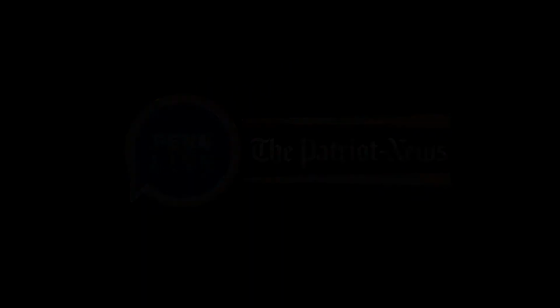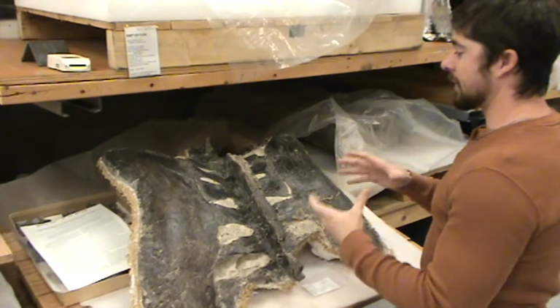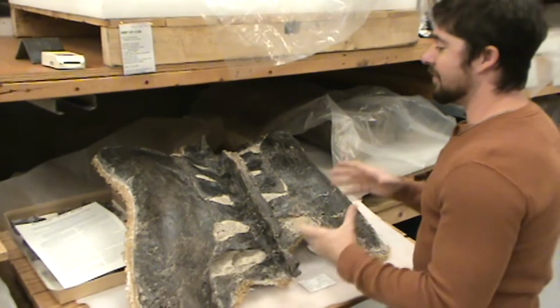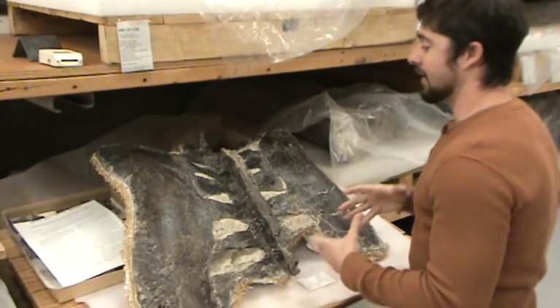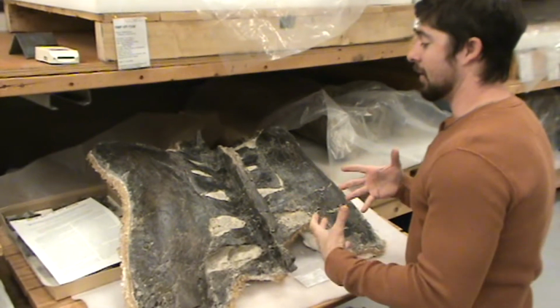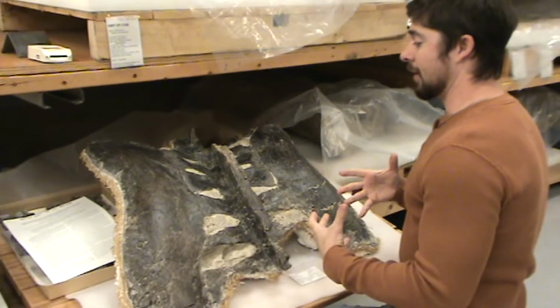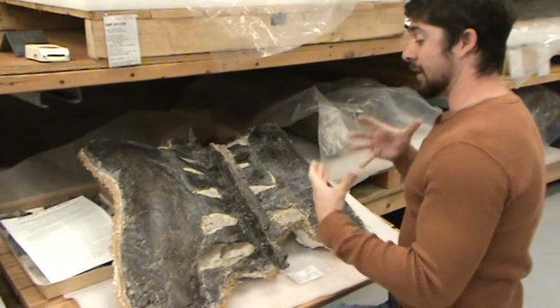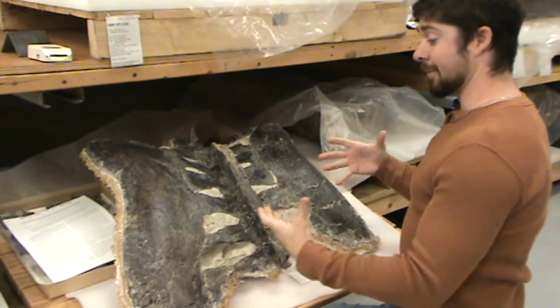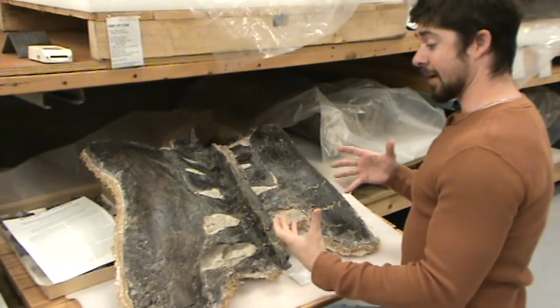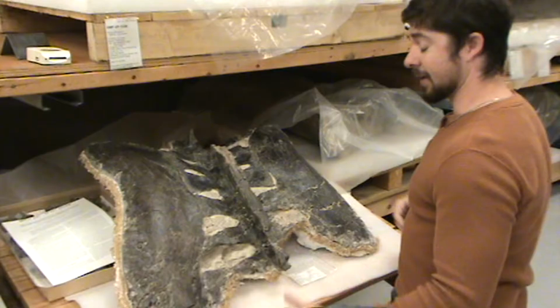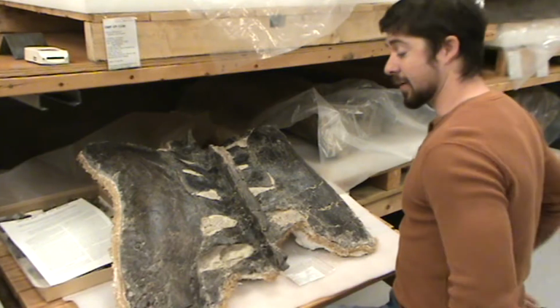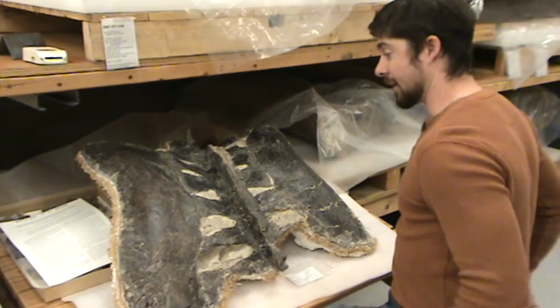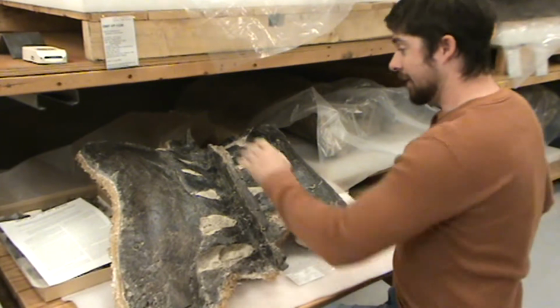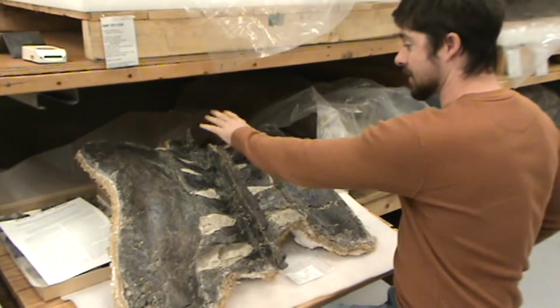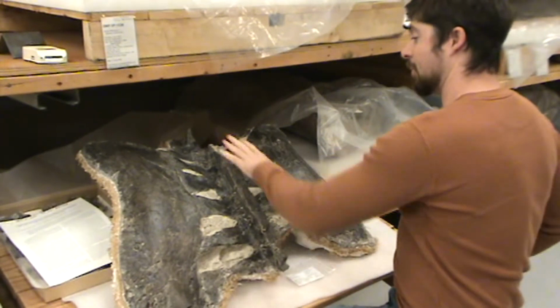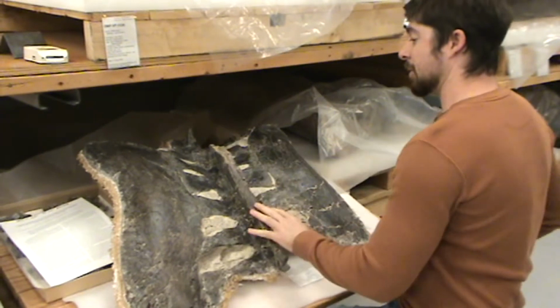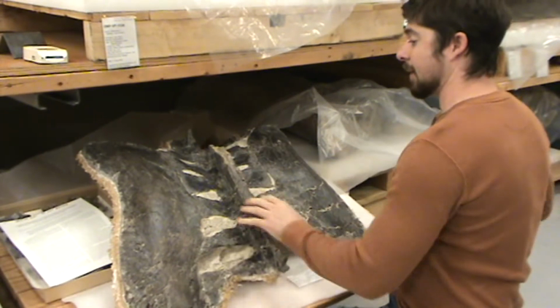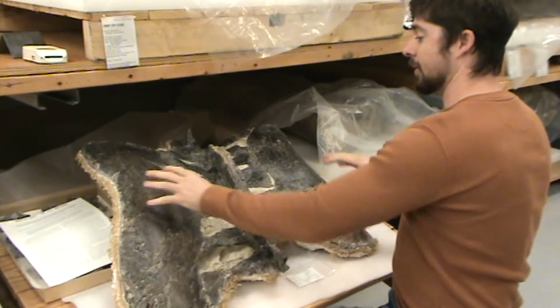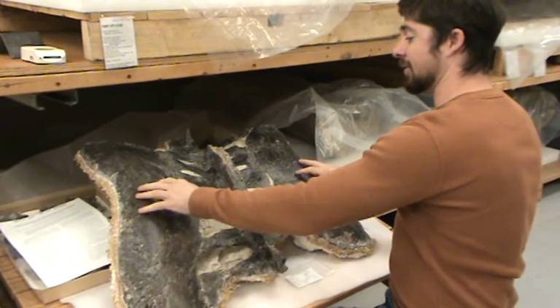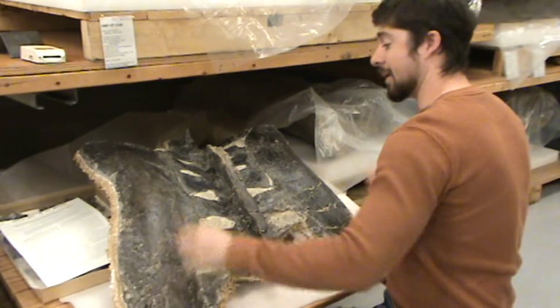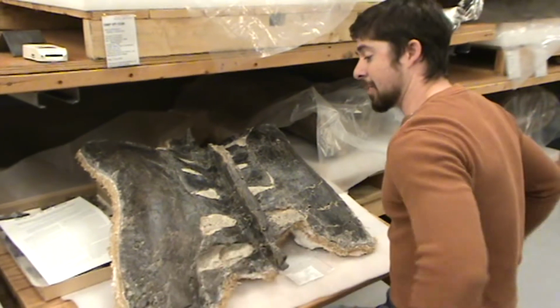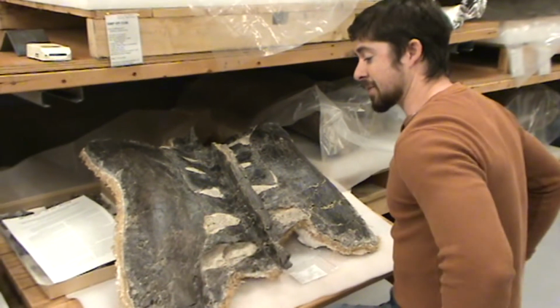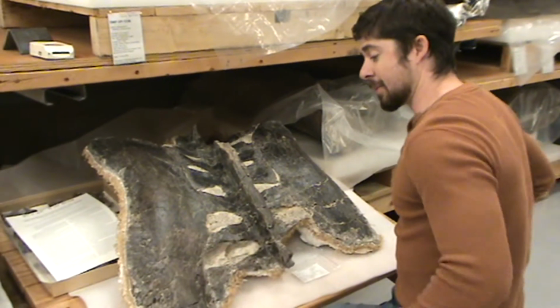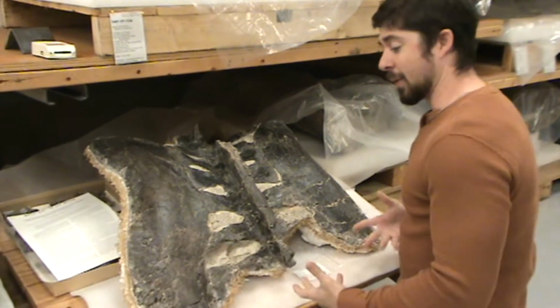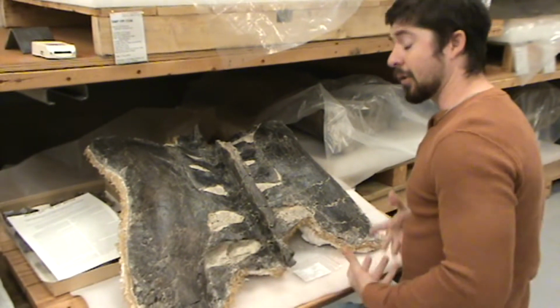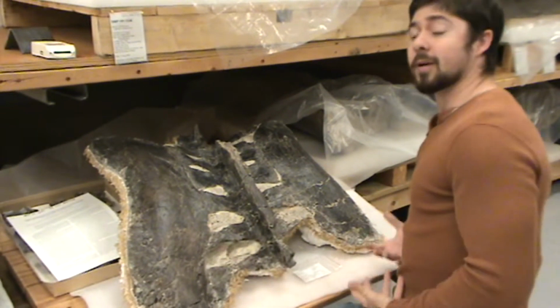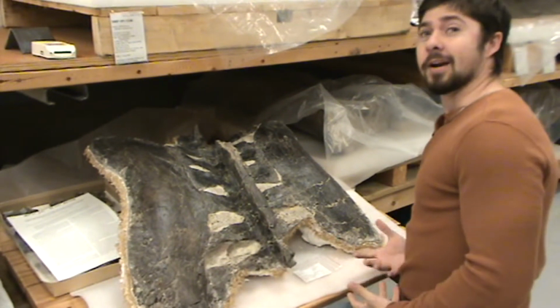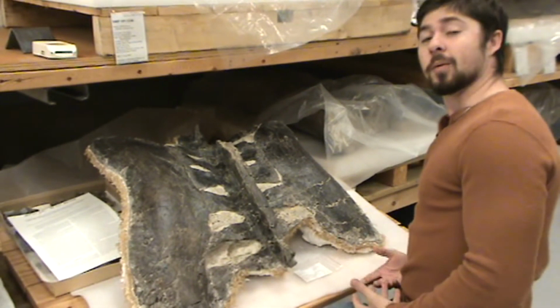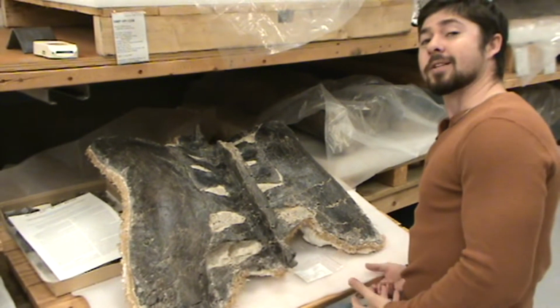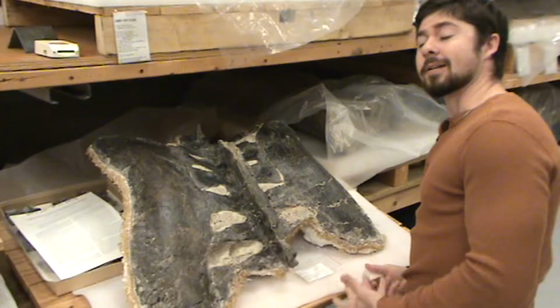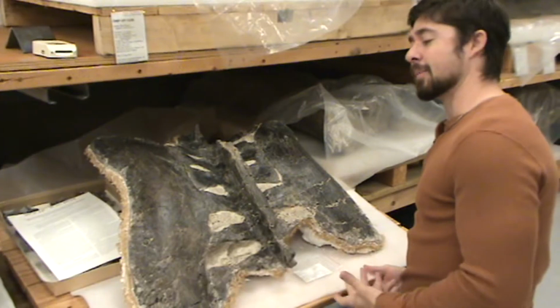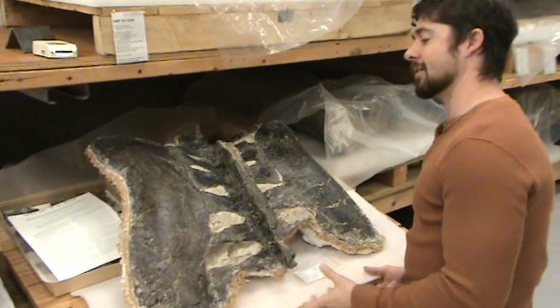What we have here are the hips, basically. So this is the middle part of the backbone, and these are the major parts of the hips for a horned dinosaur, one of the ceratopses.